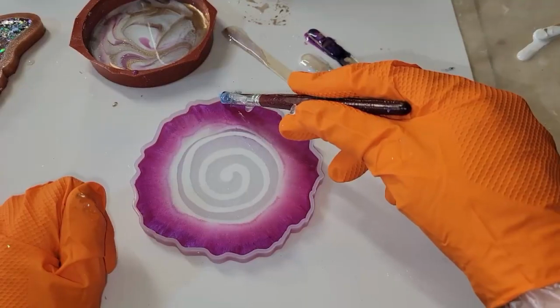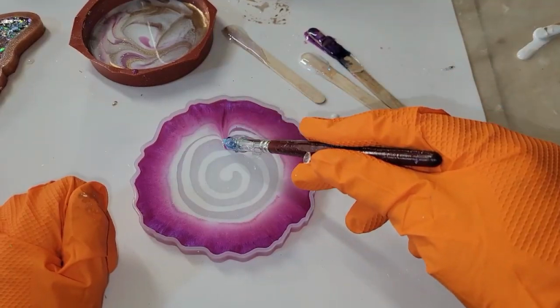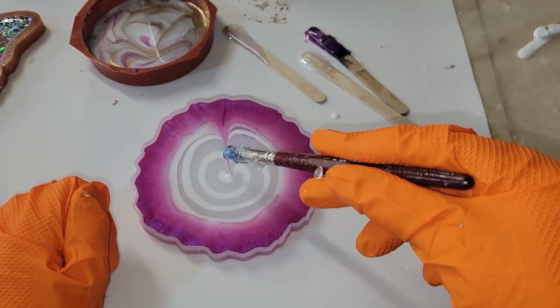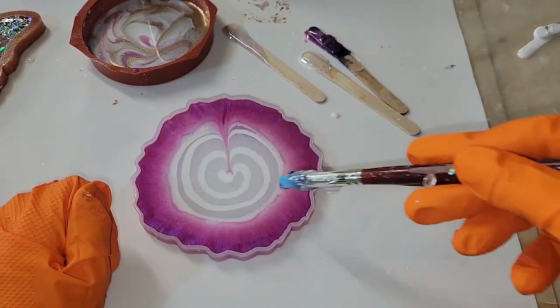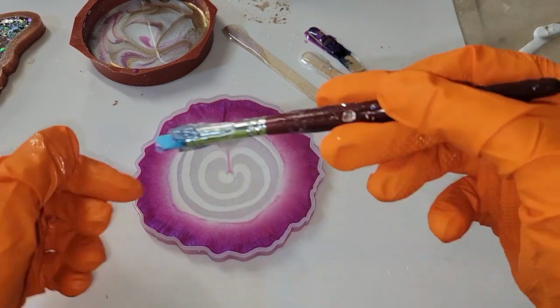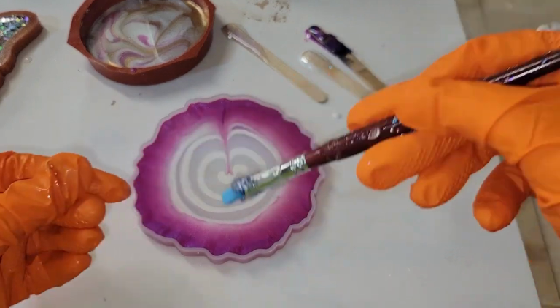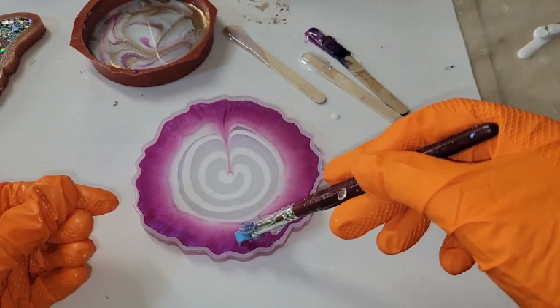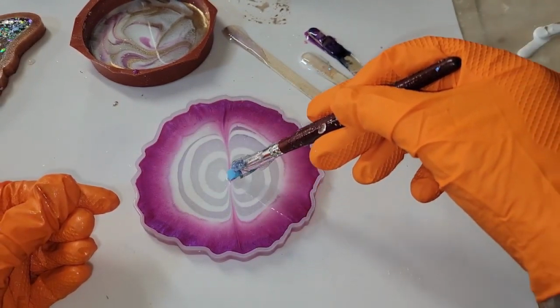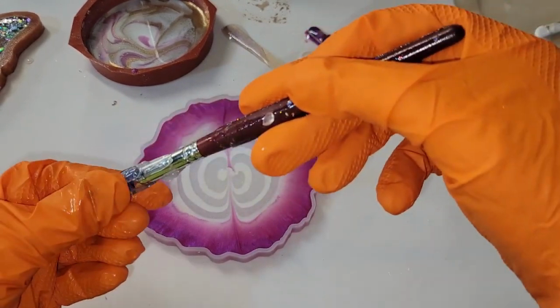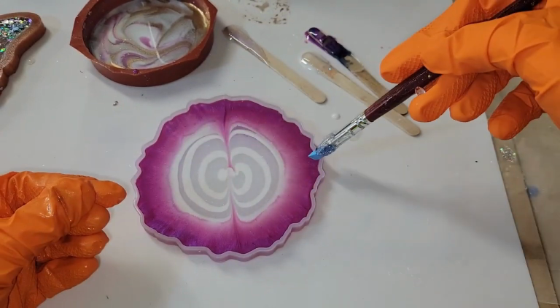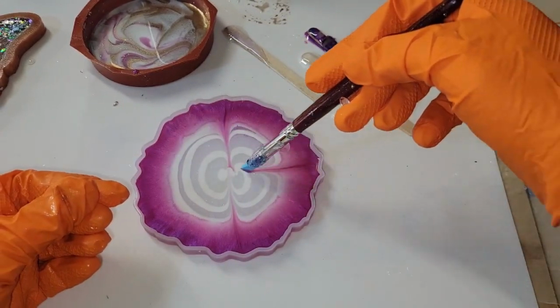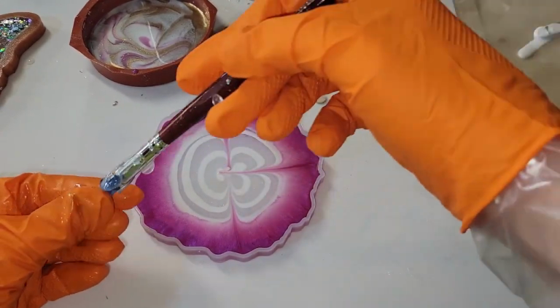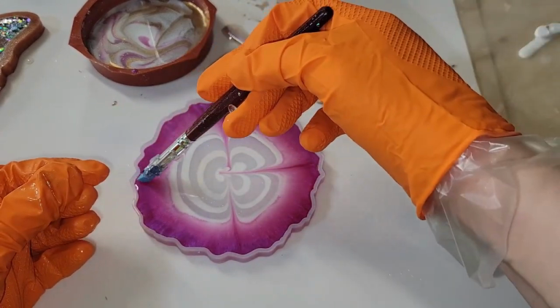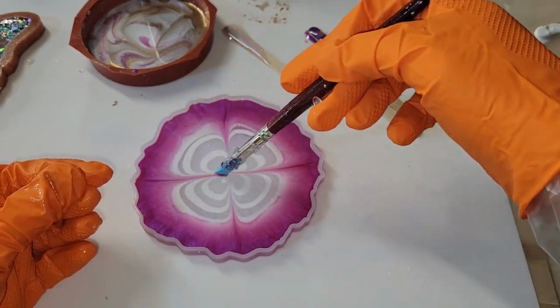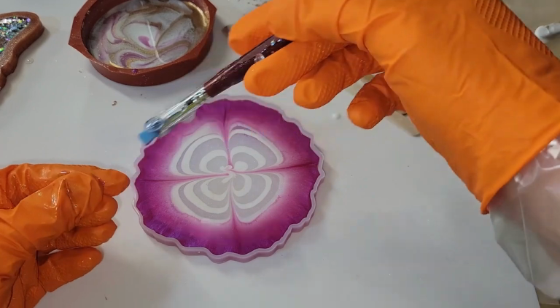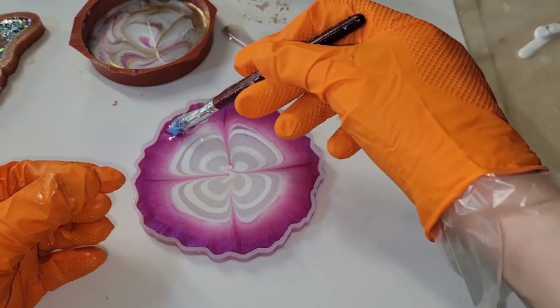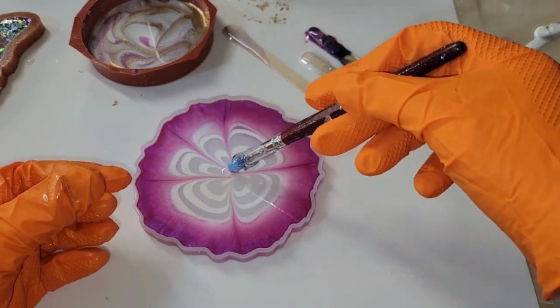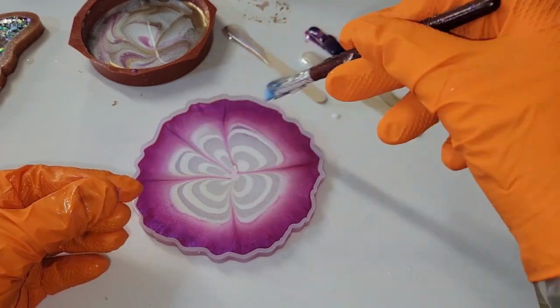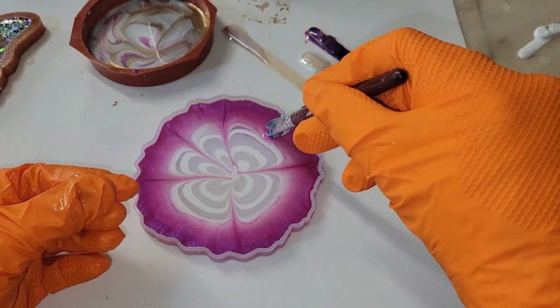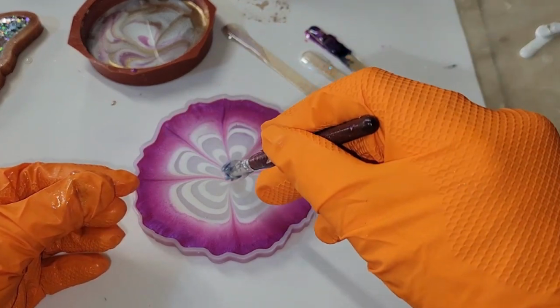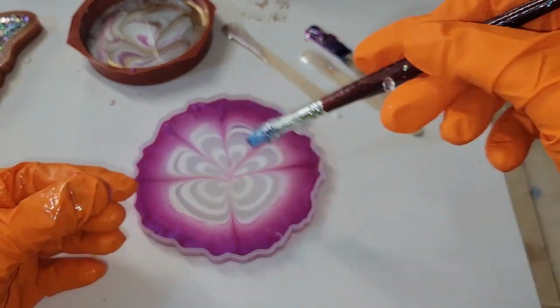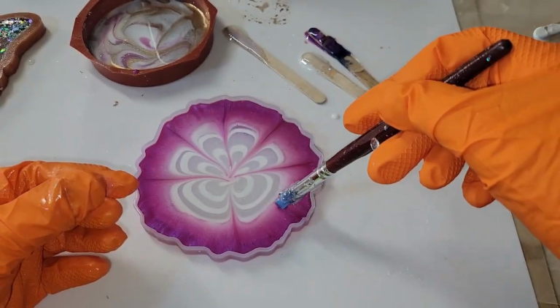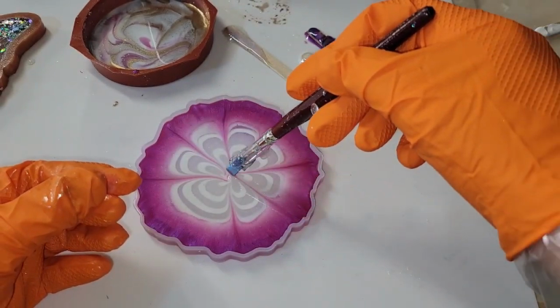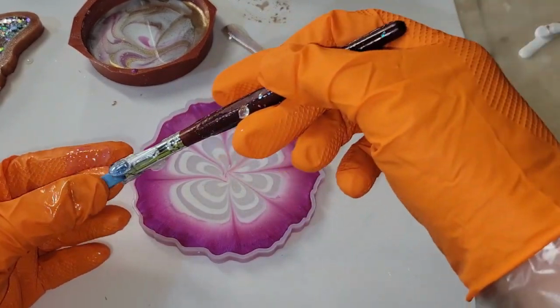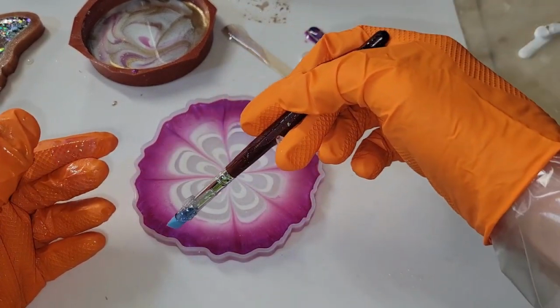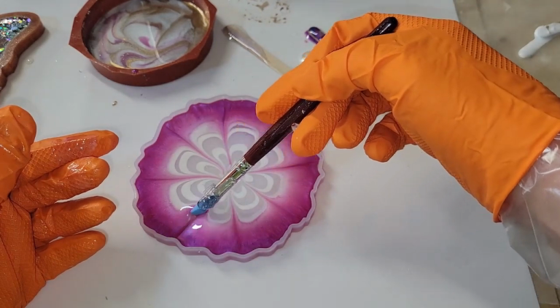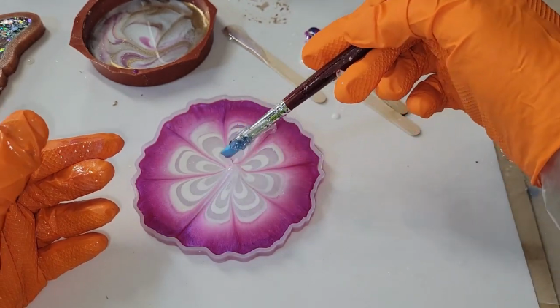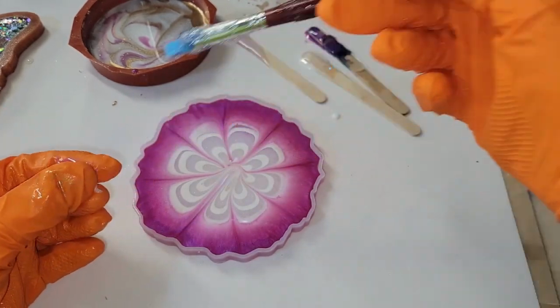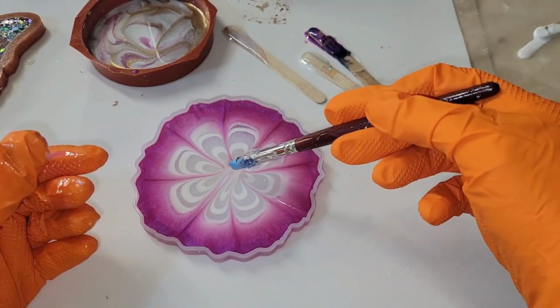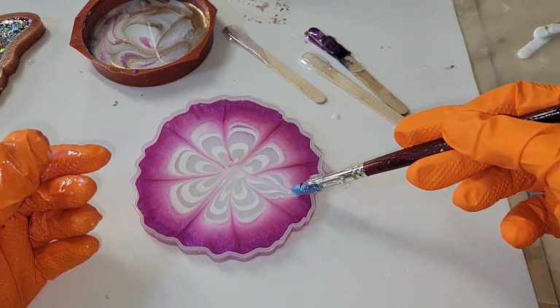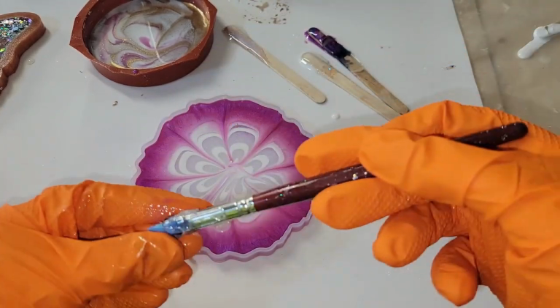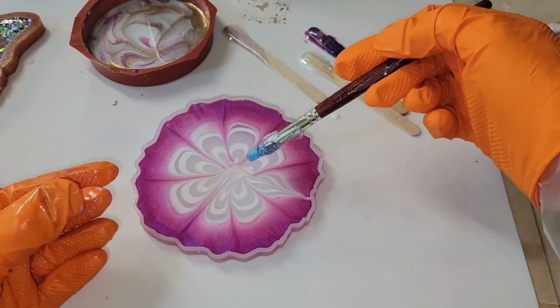I'm using Angel White Epoxy Paste, just doing a little cinnamon roll swirl, and I'm going to let this sit for five minutes. Here we are five minutes later.